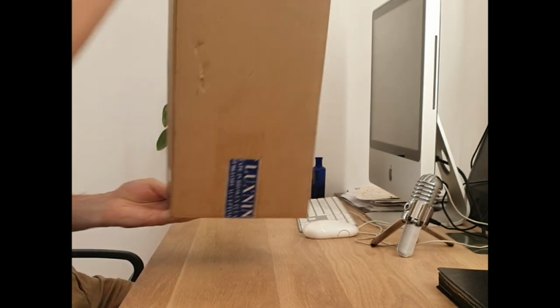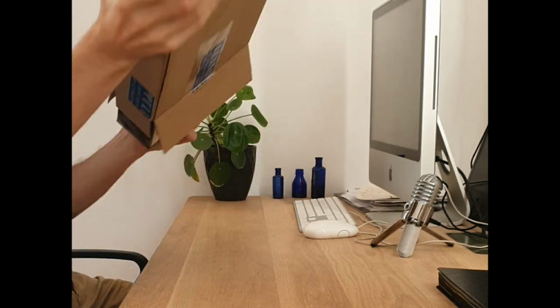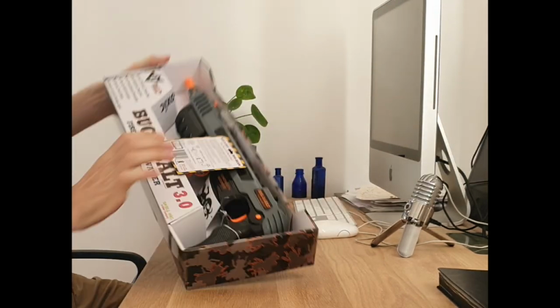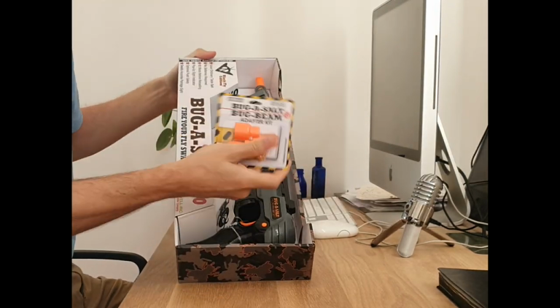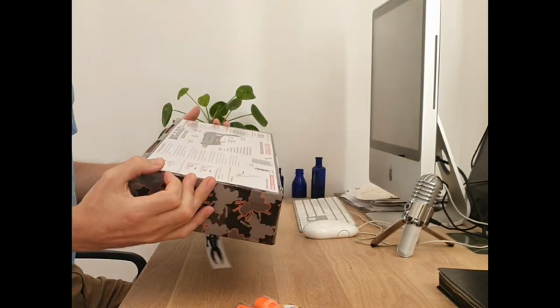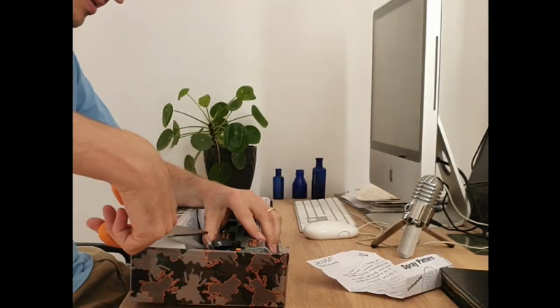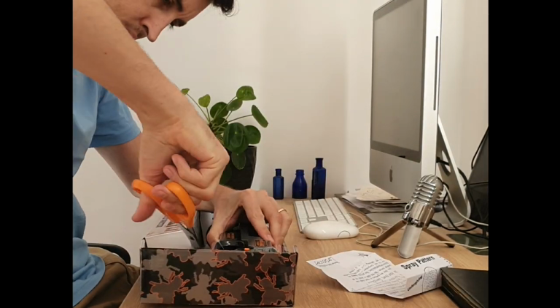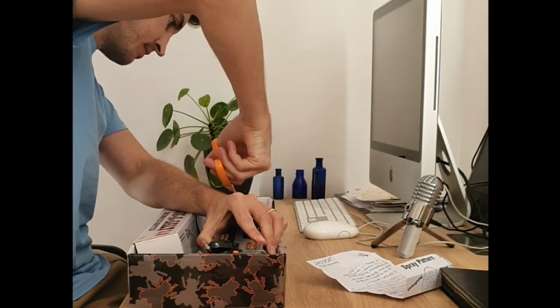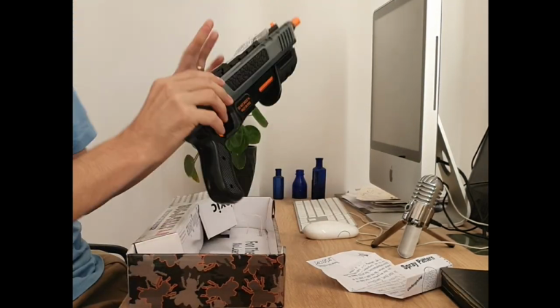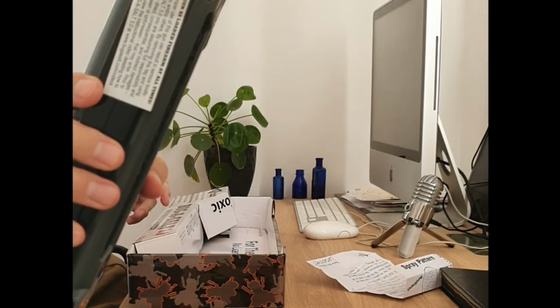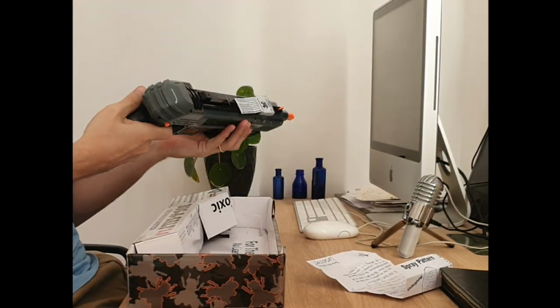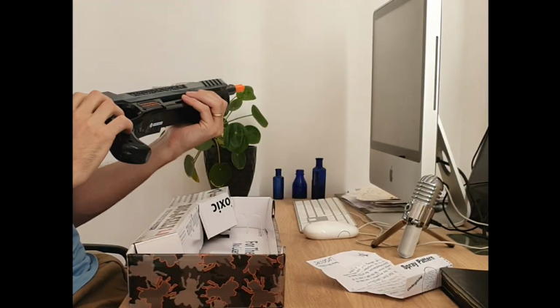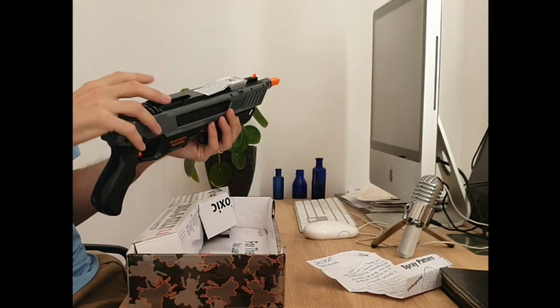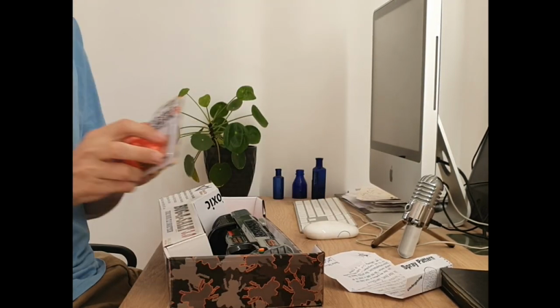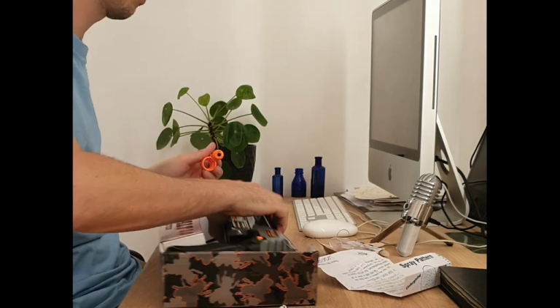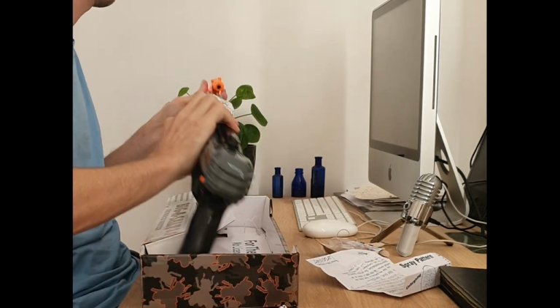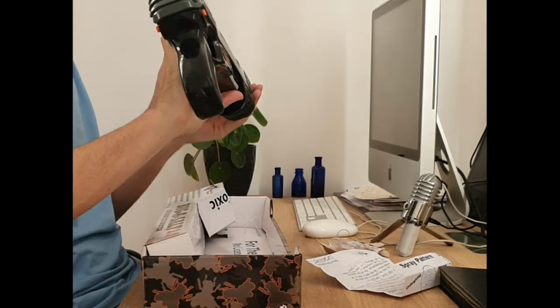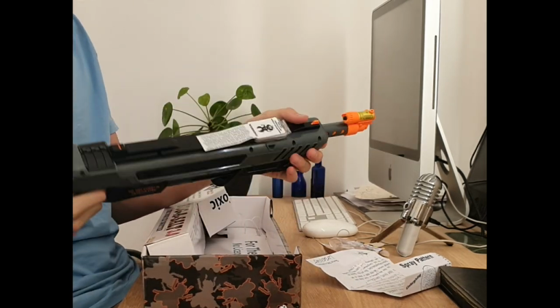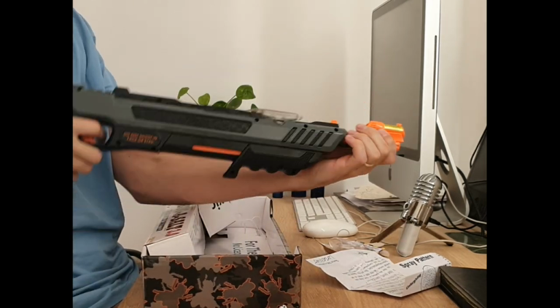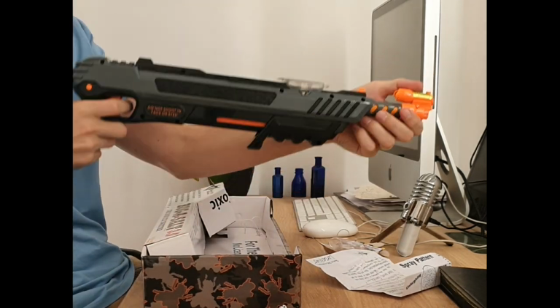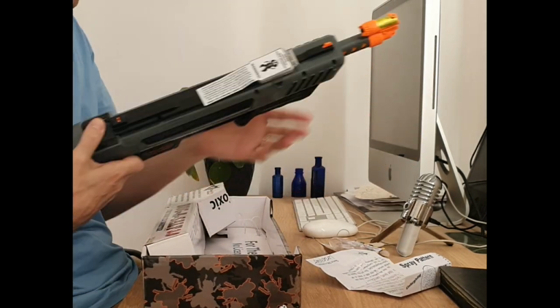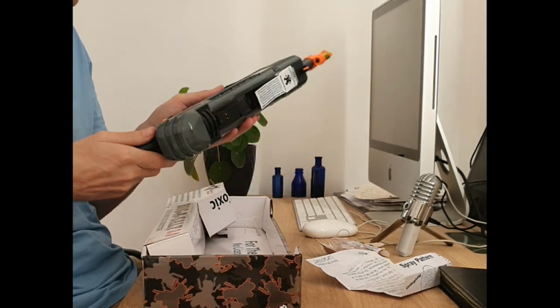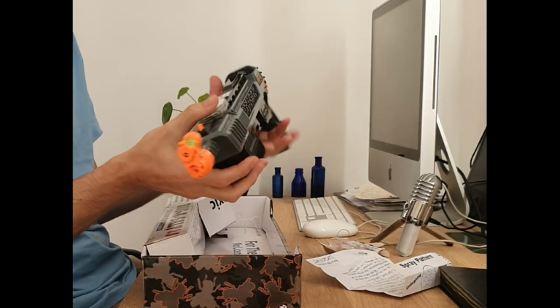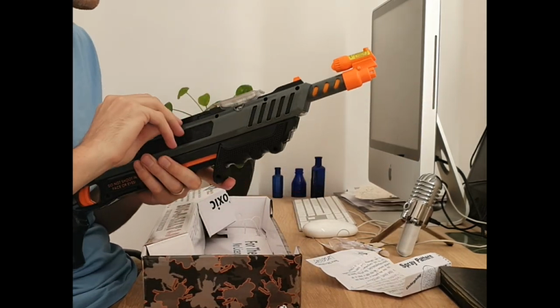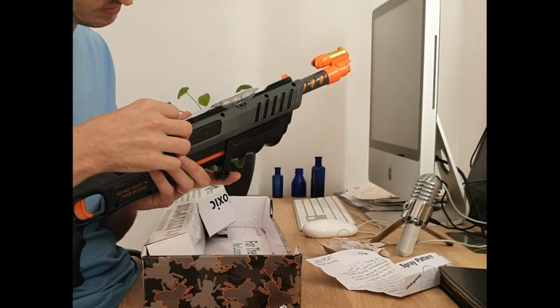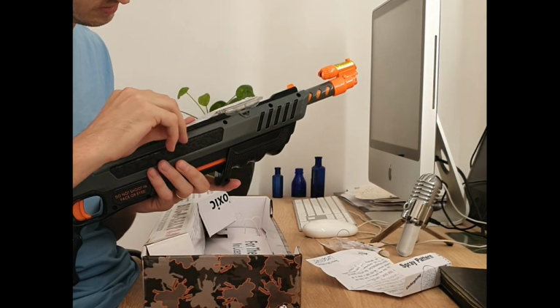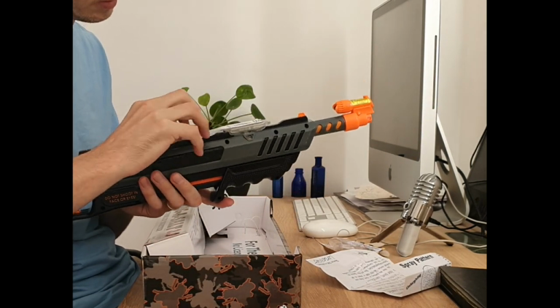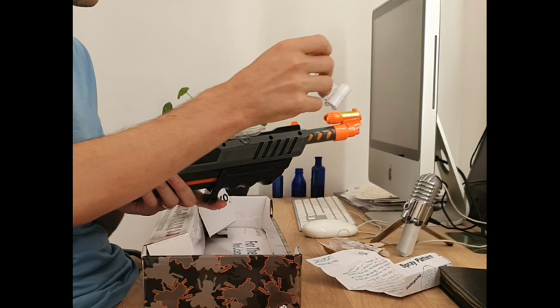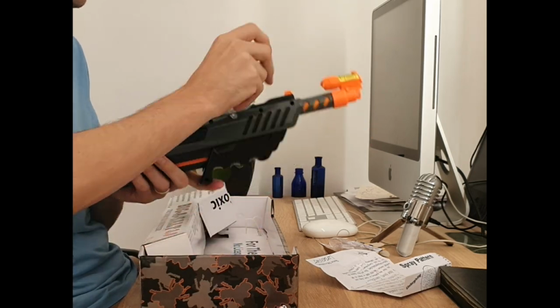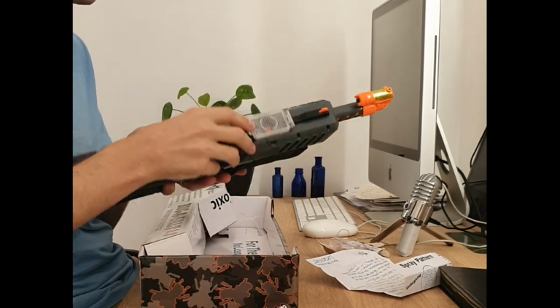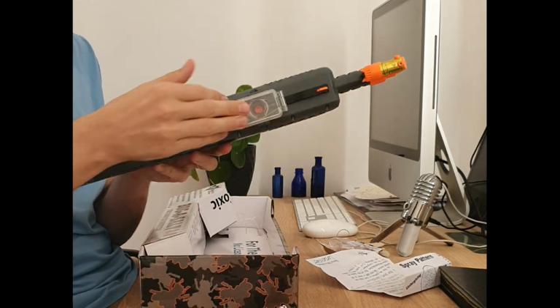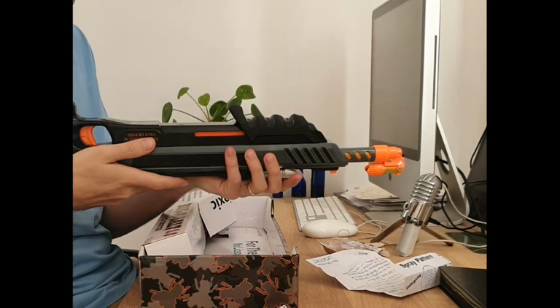Hi guys, welcome to the review of the Bug-A-Salt Blackfly version 3.0, hashtag ad. Basically, this thing creates little salt projectiles that knock flies the F out, so consider this your trigger warning.